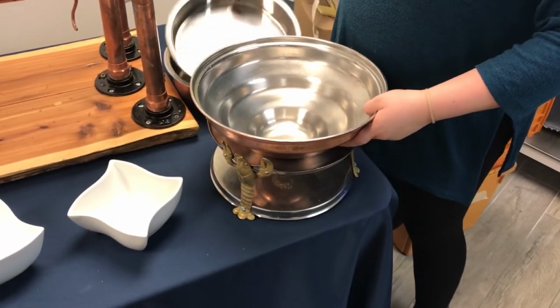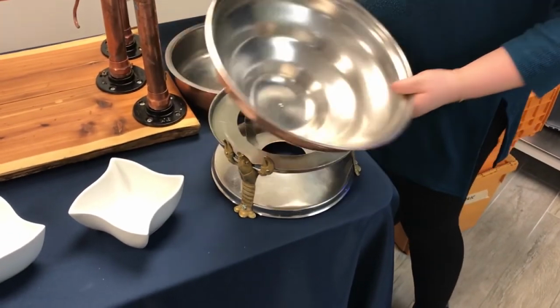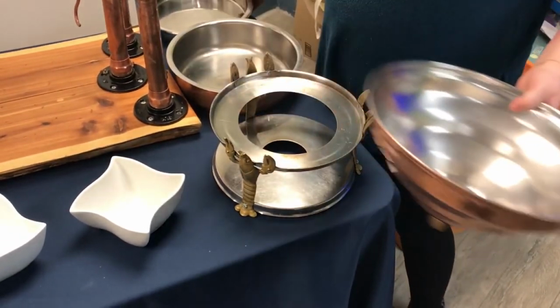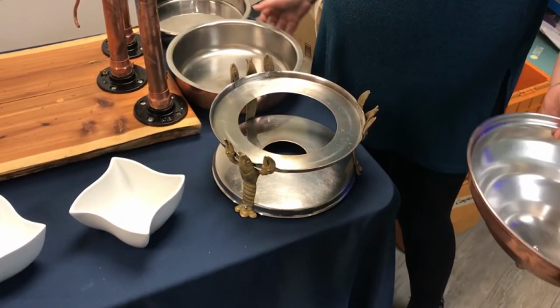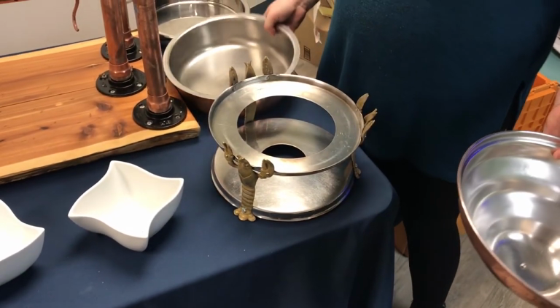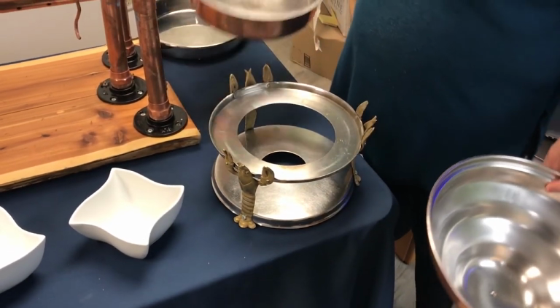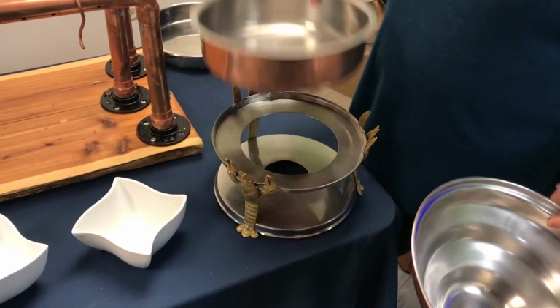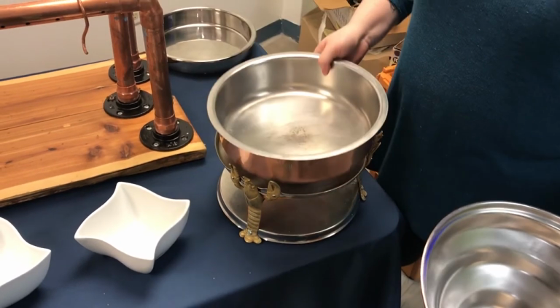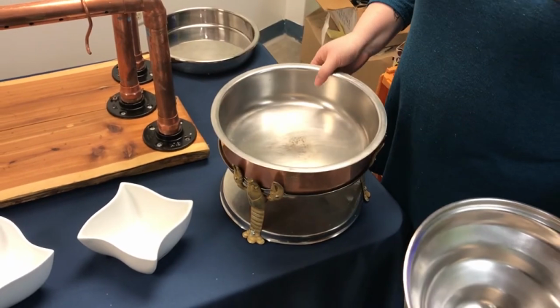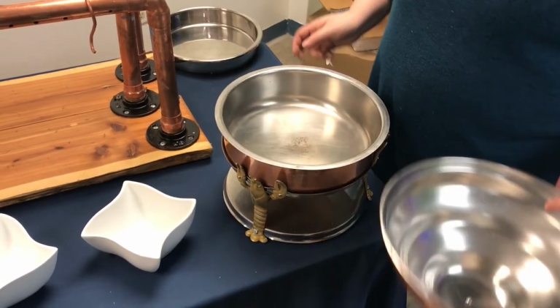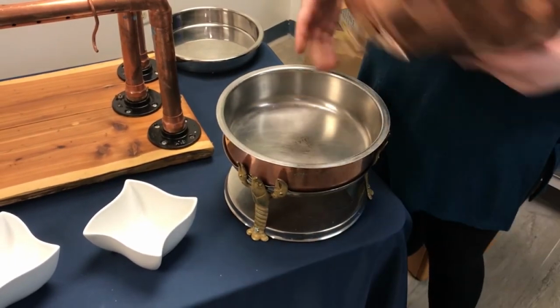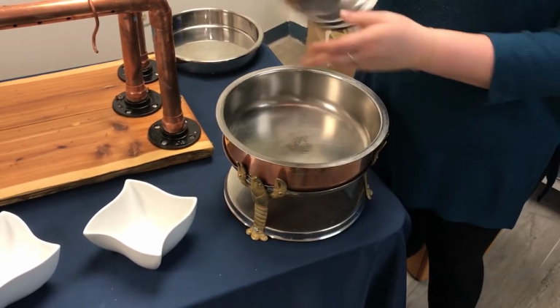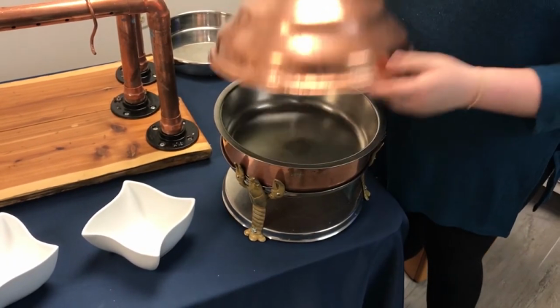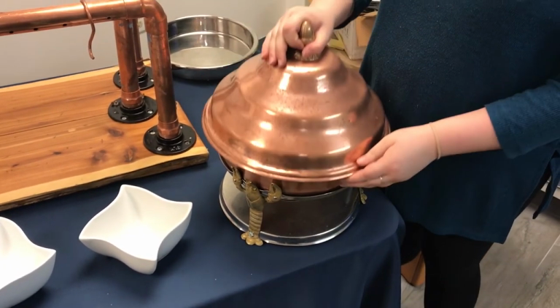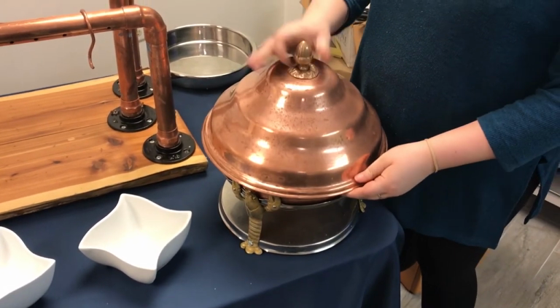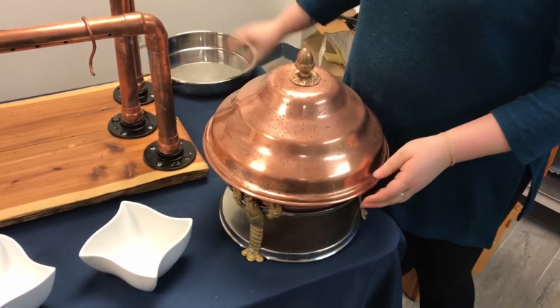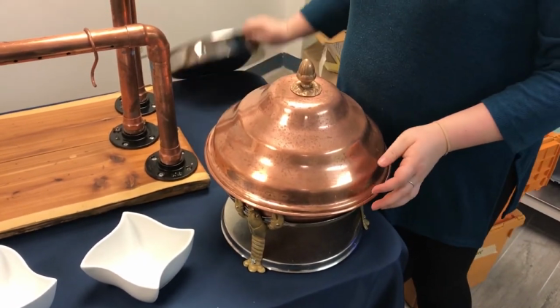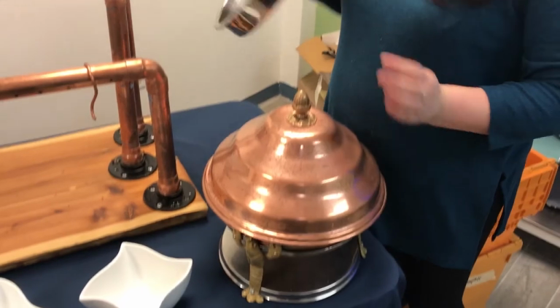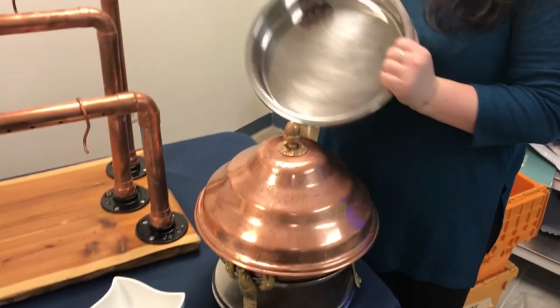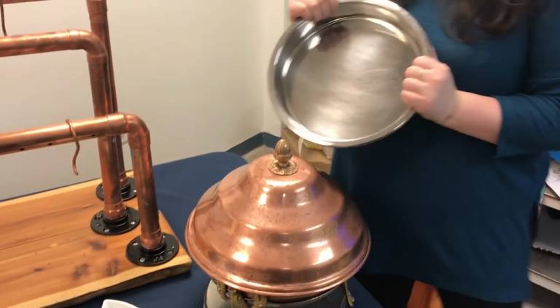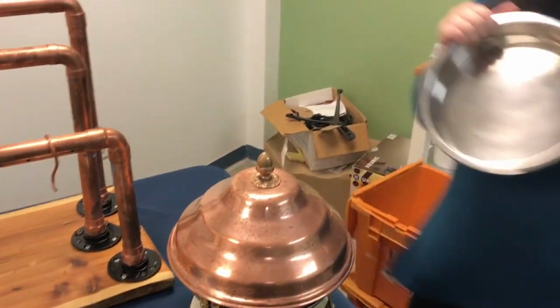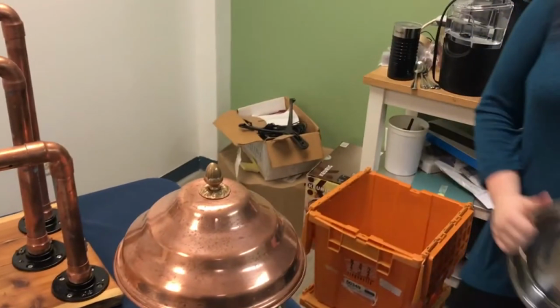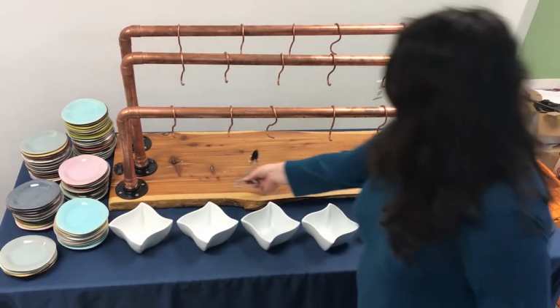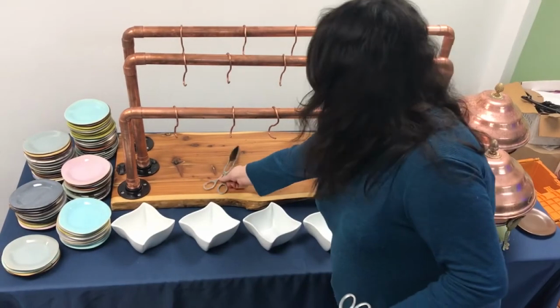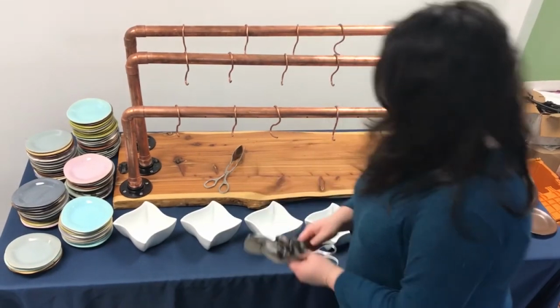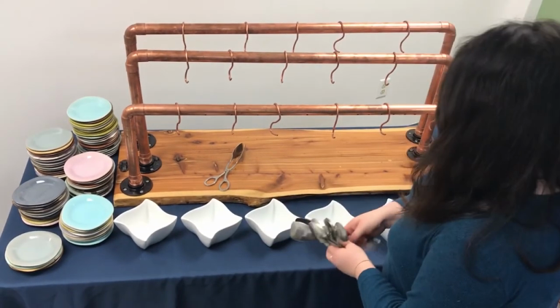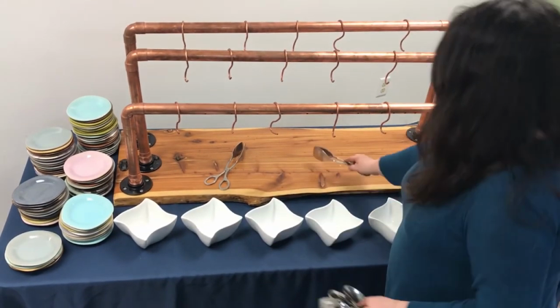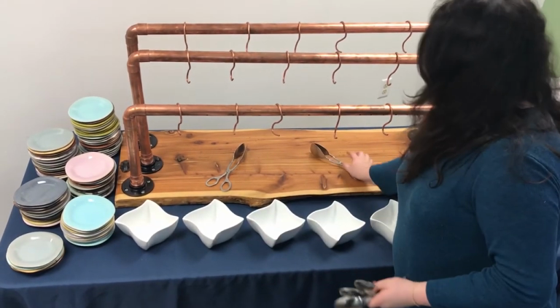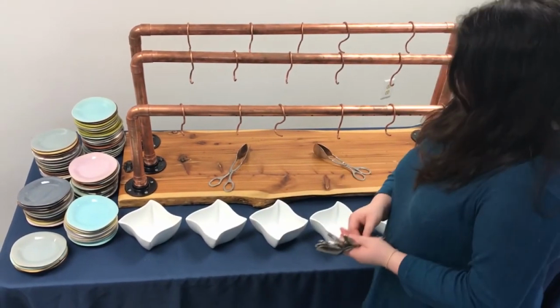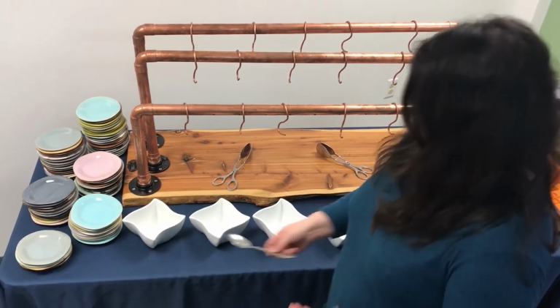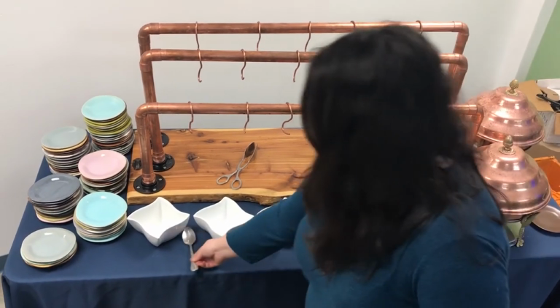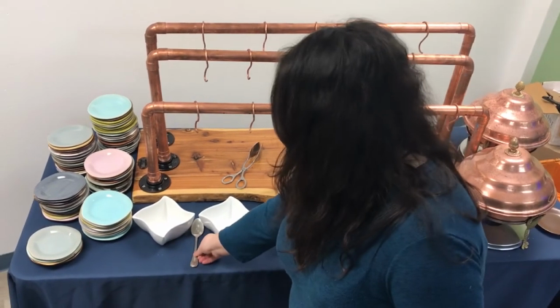There will also be two hot cheeses that come with the station. These go into two copper chafers, which are containers that keep food hot. Take them out of their box and set them up as shown. The all-silver pan will be taken to the kitchen for the chef to fill with the cheese.